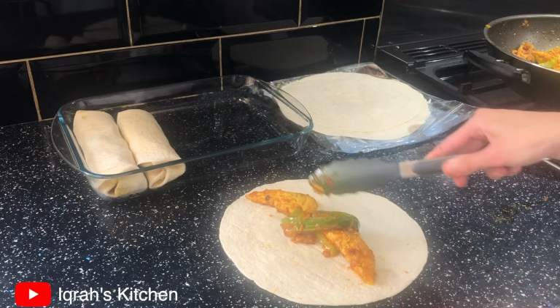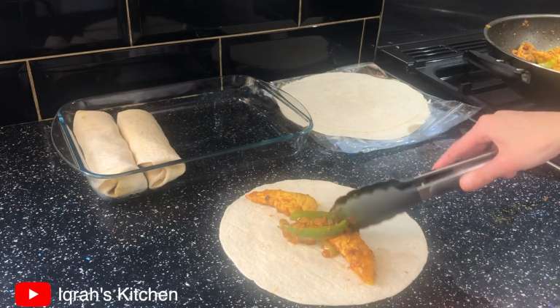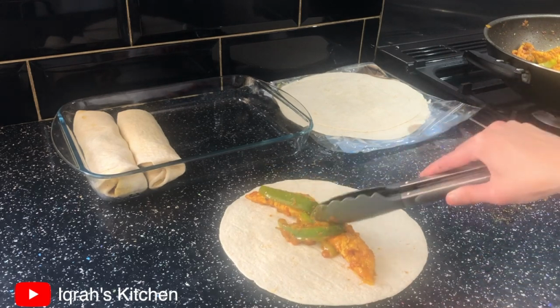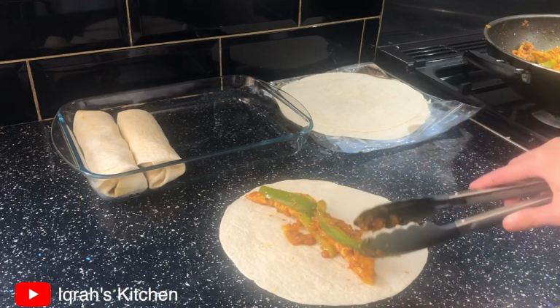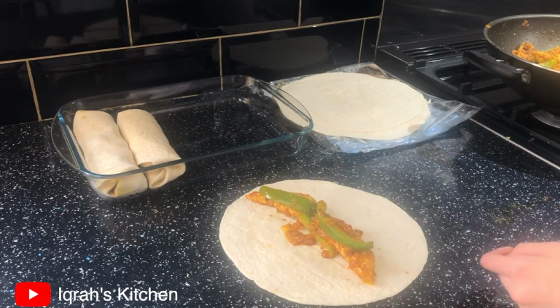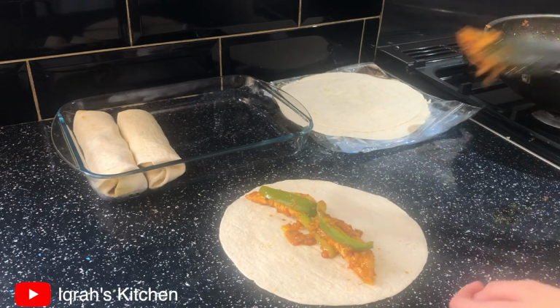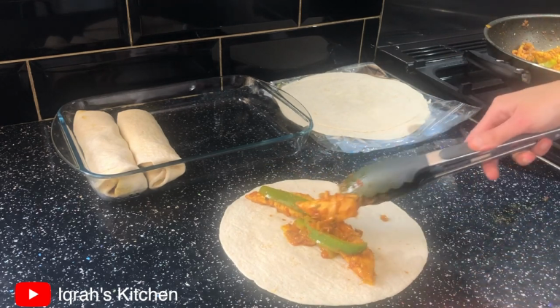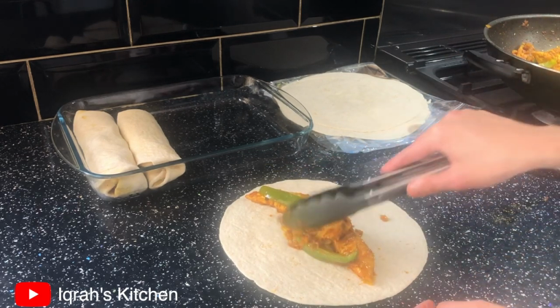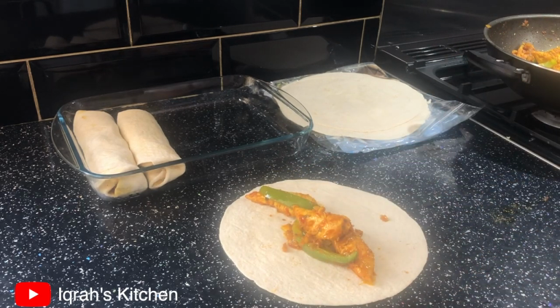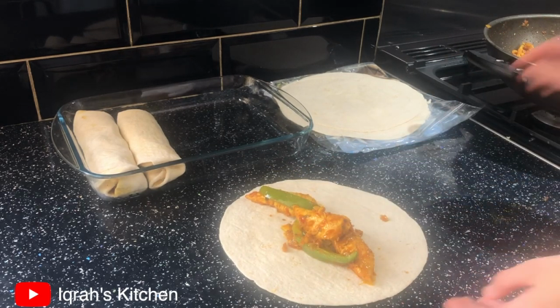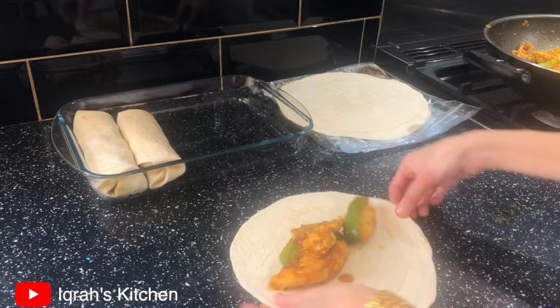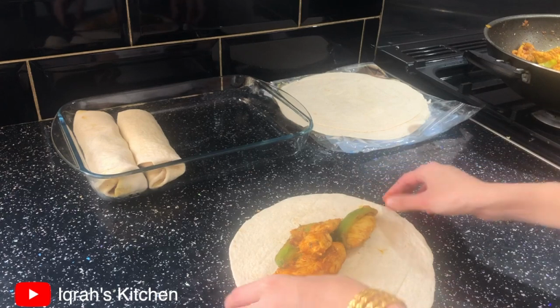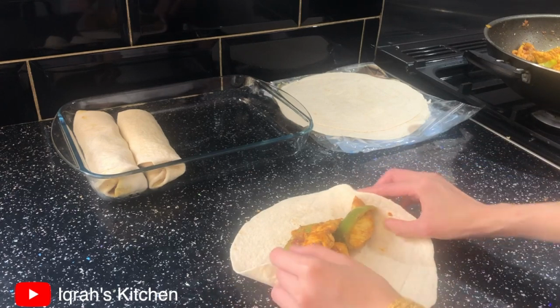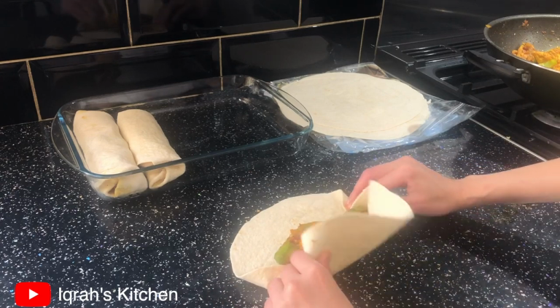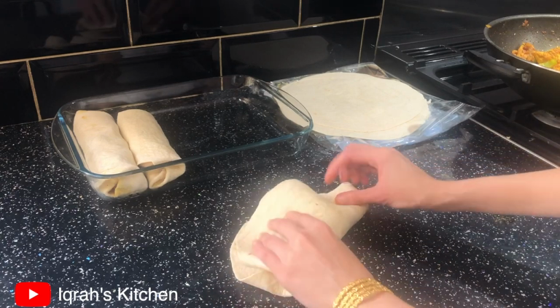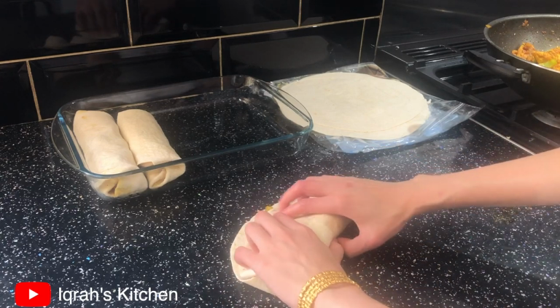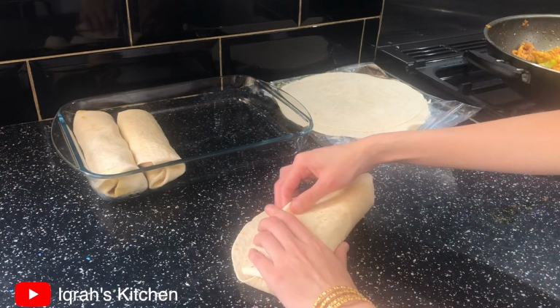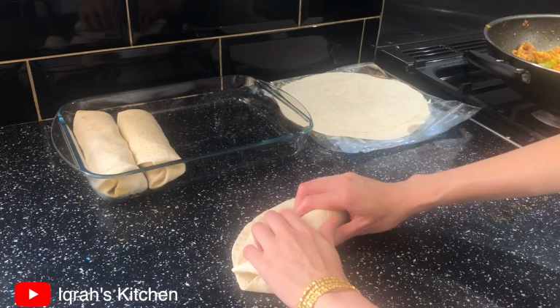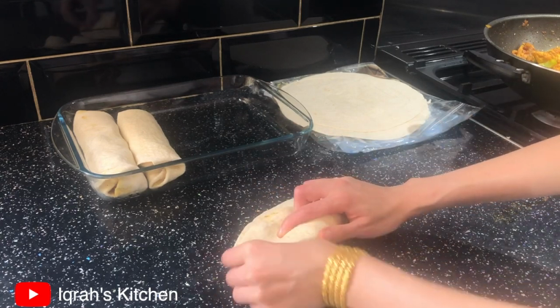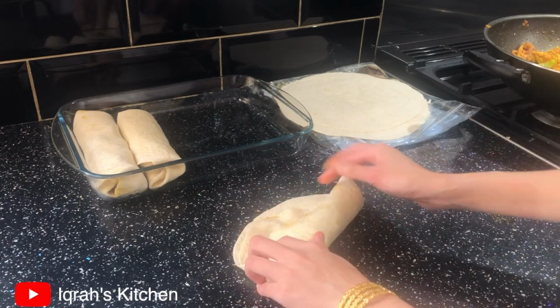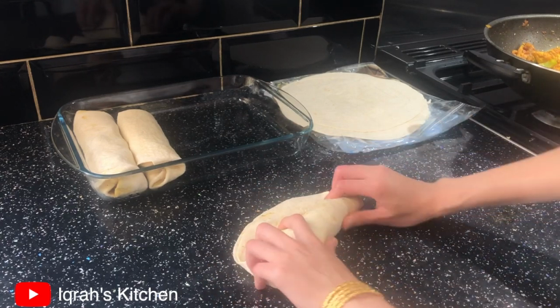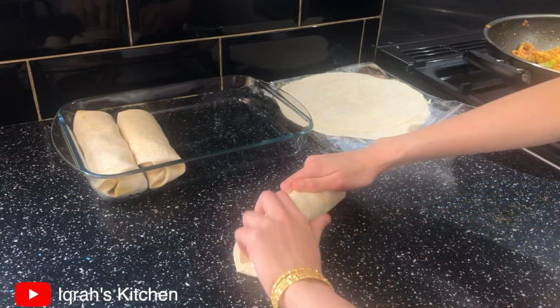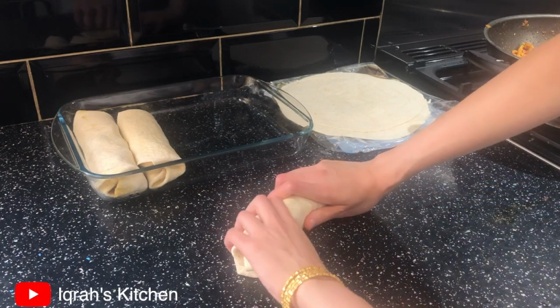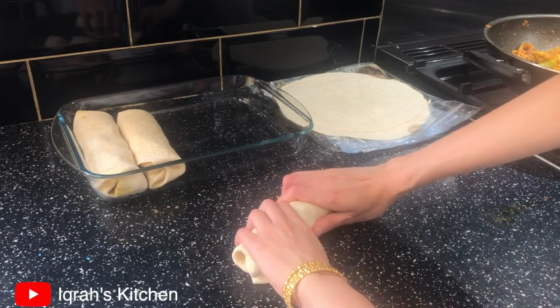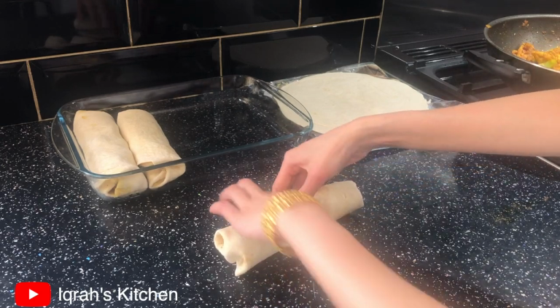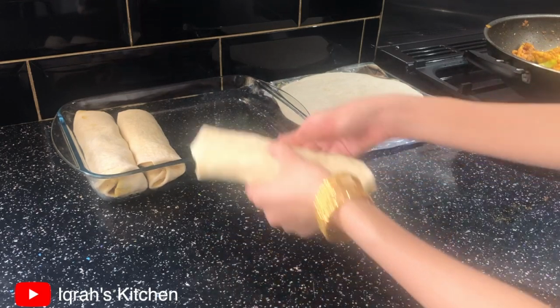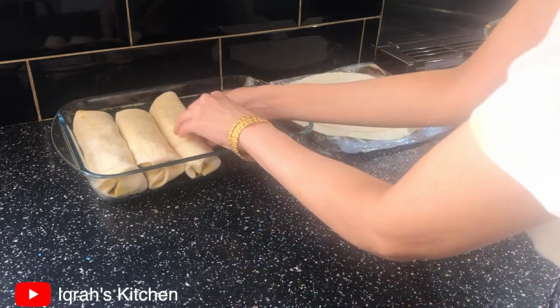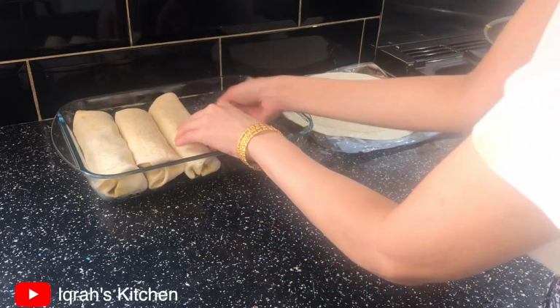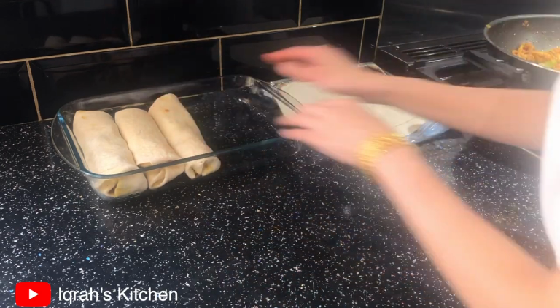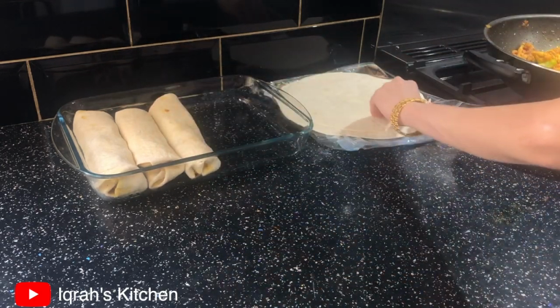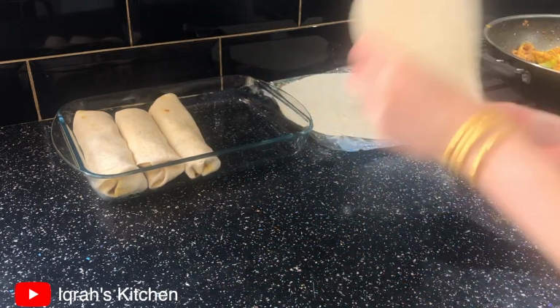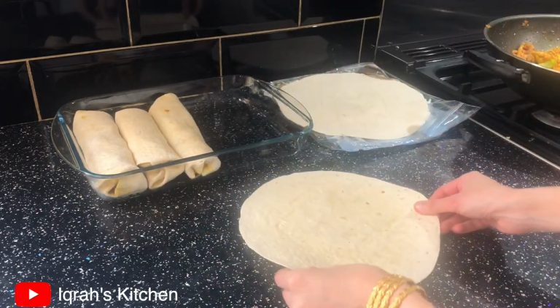Depending on how much filling you want in your wrap, adjust accordingly. I'm adding roughly two to three chicken strips with a few peppers and gently rolling the wrap. Make sure it's nice and tight so none of the mixture escapes.